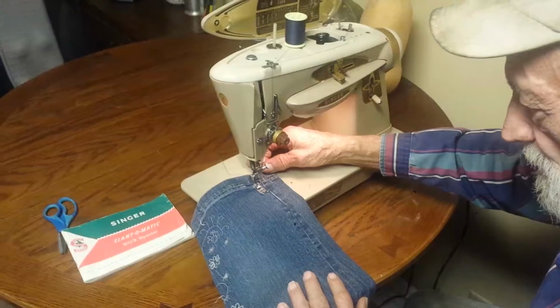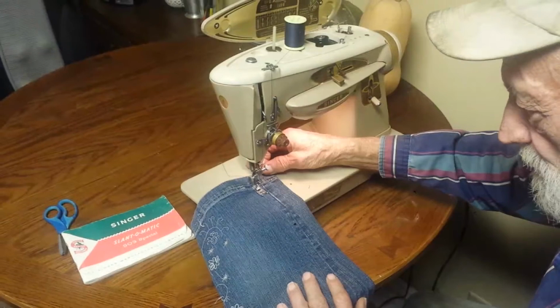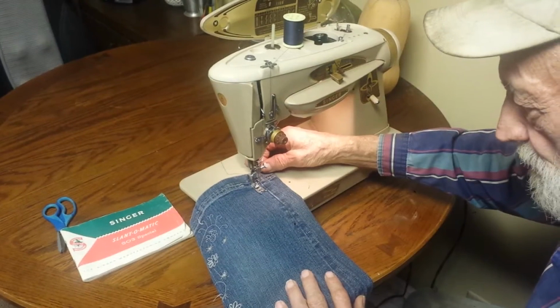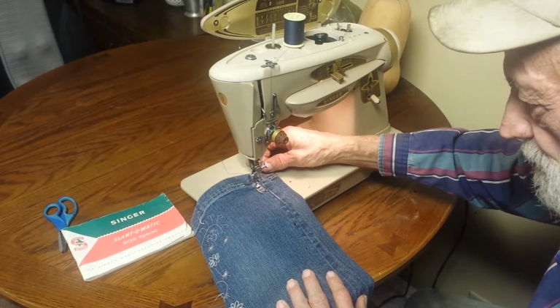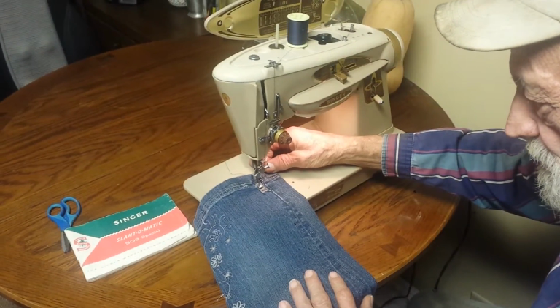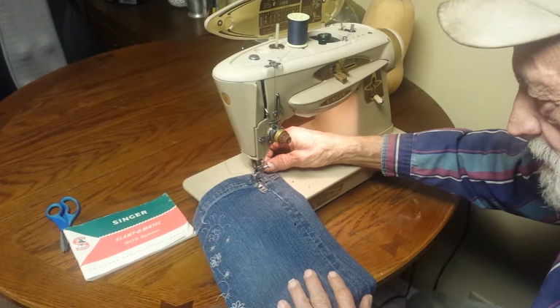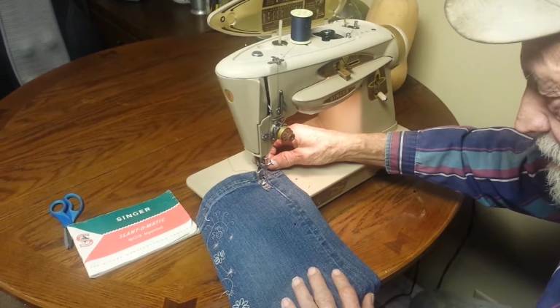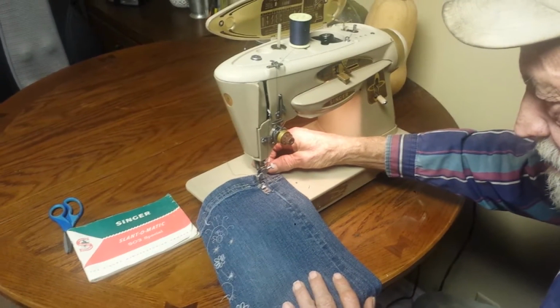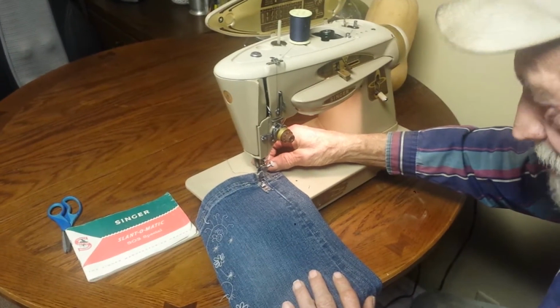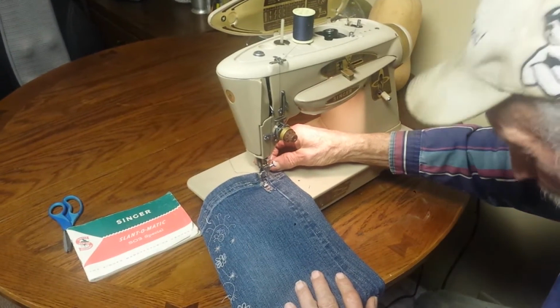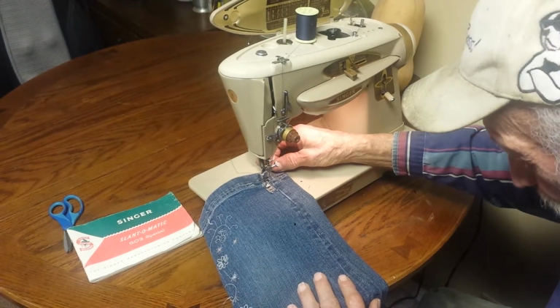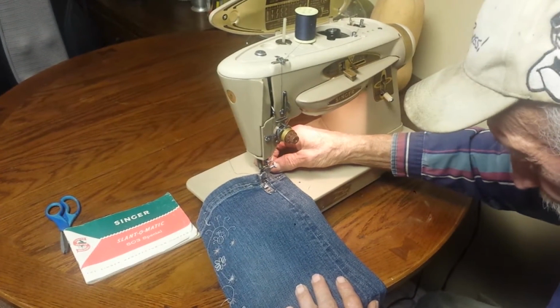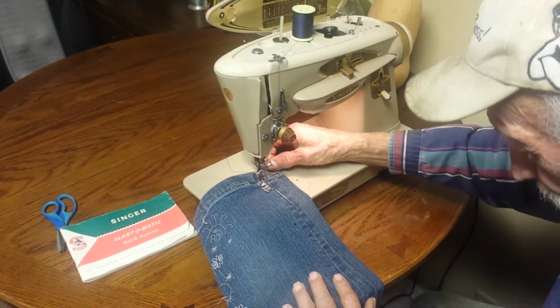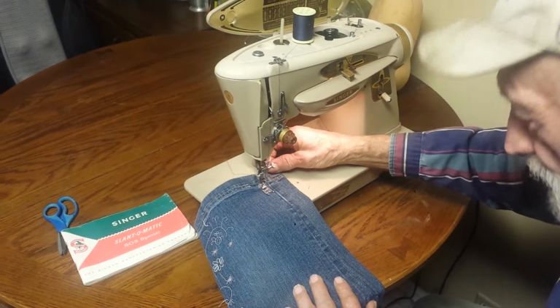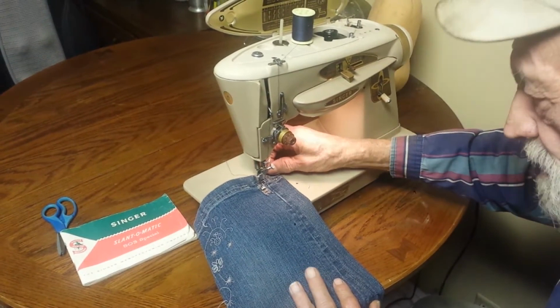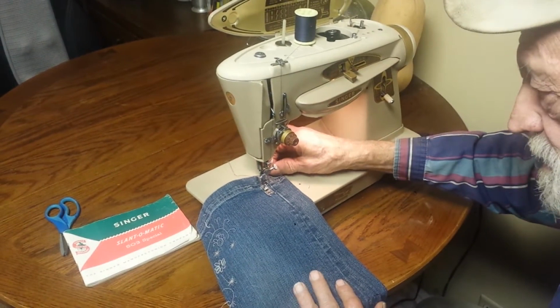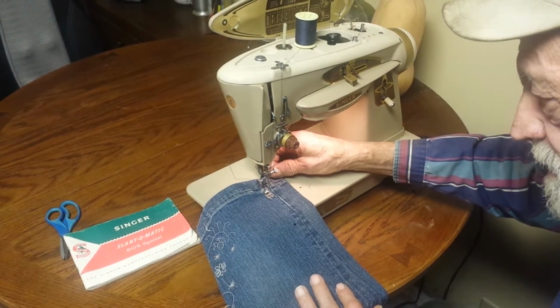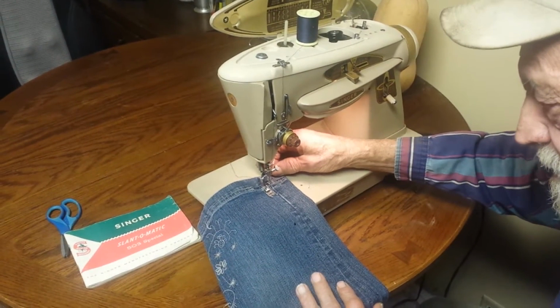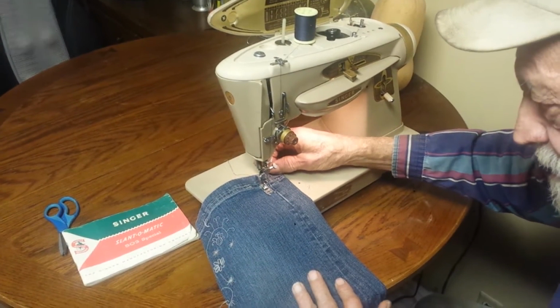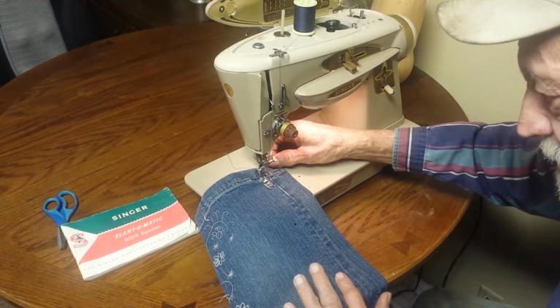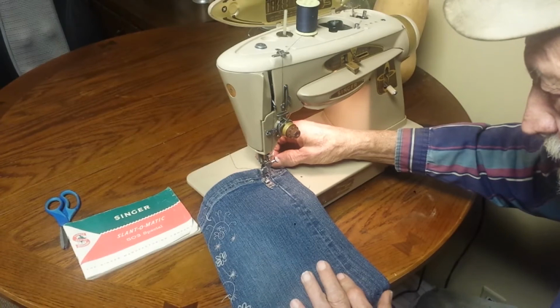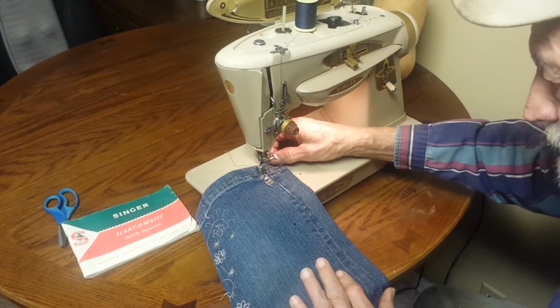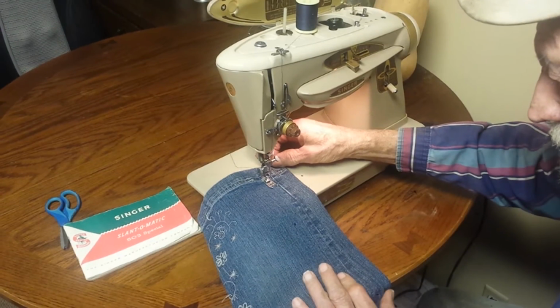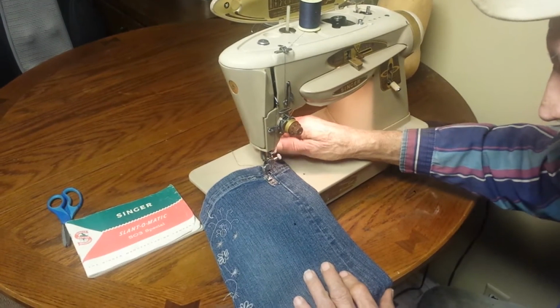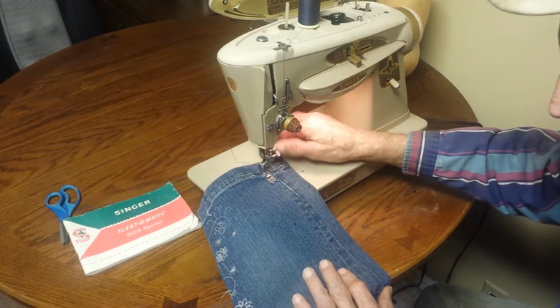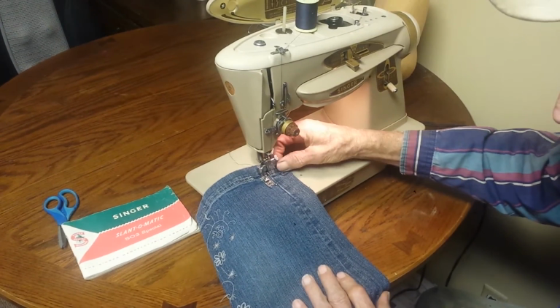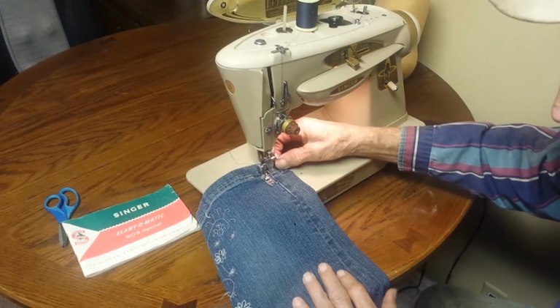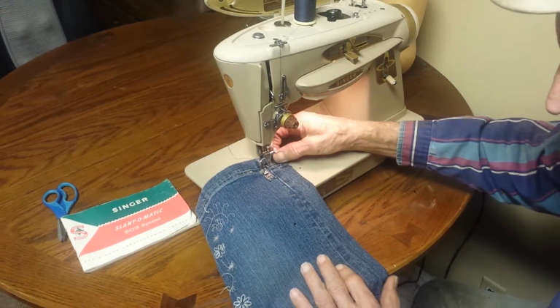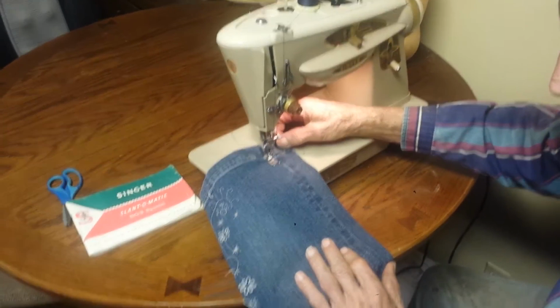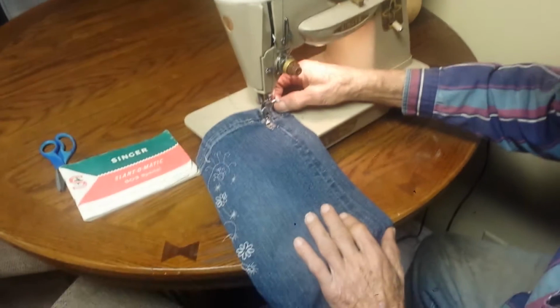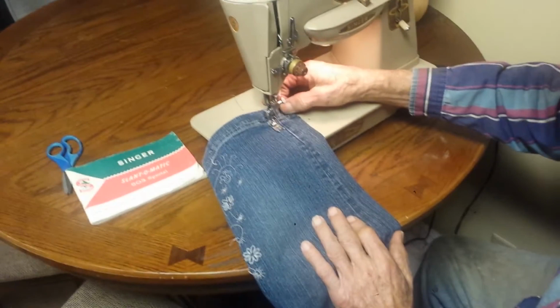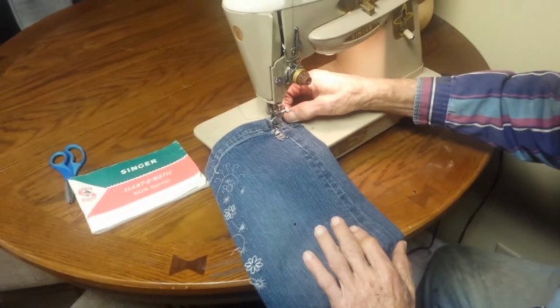I'm testing this Singer 503A to sell it on eBay. I just wanted to show that it sews through denim, no problem.